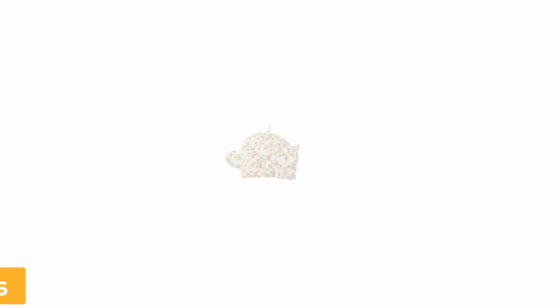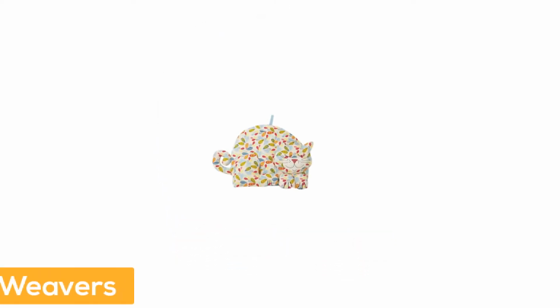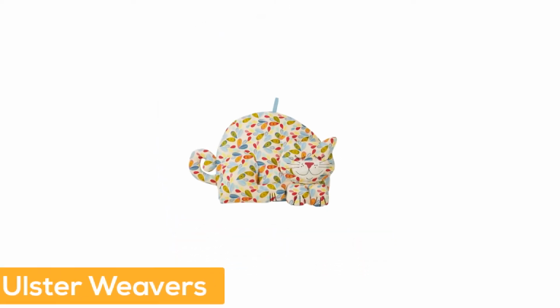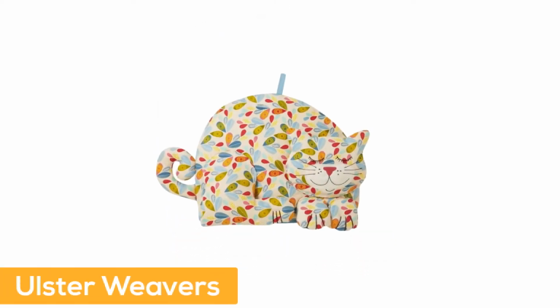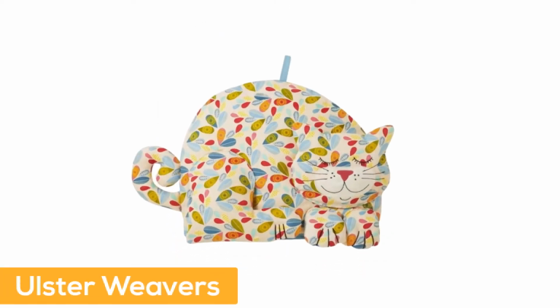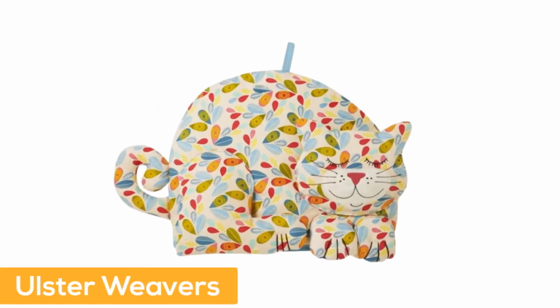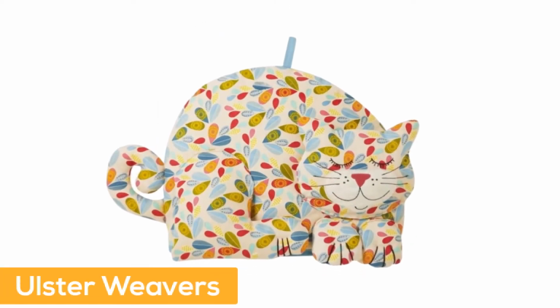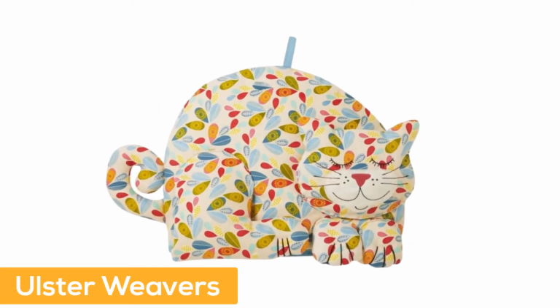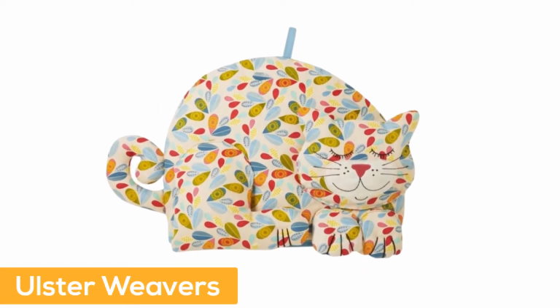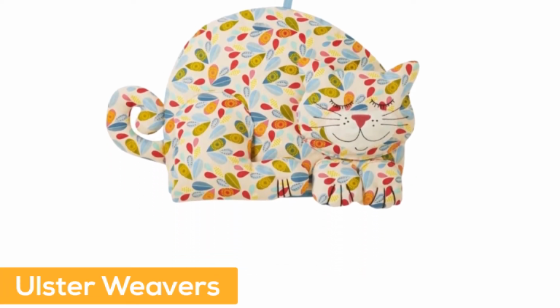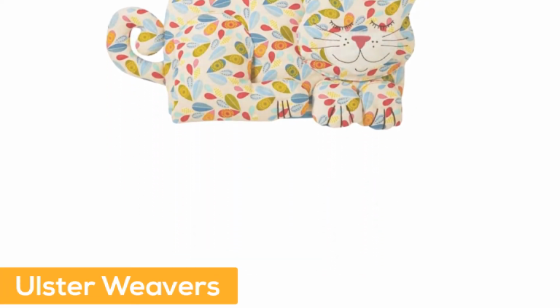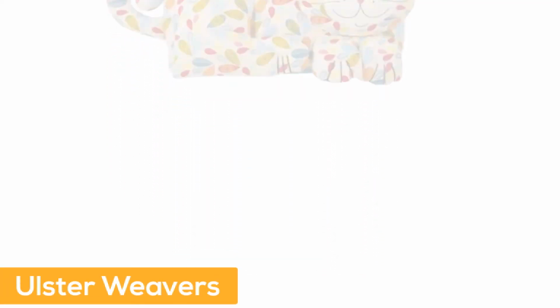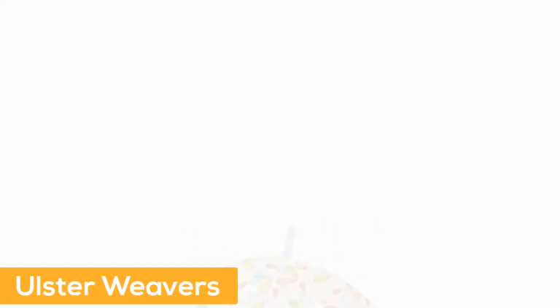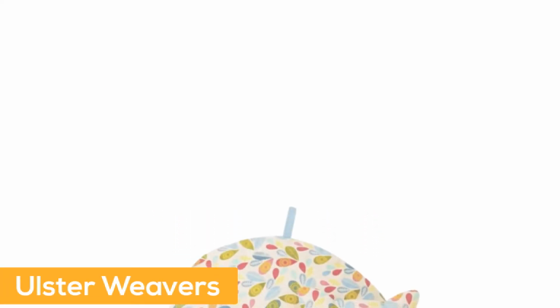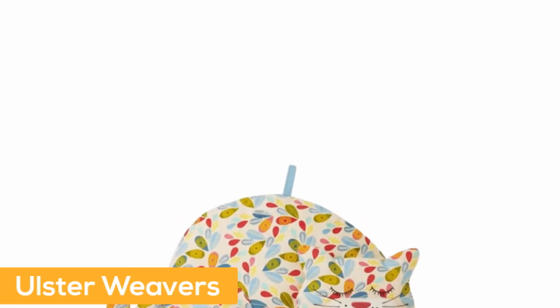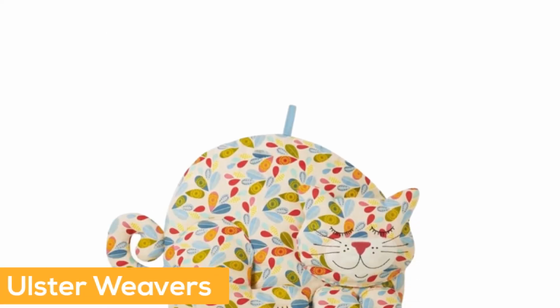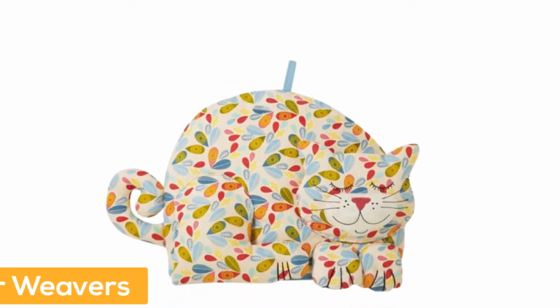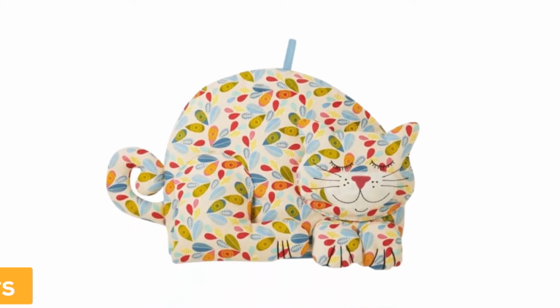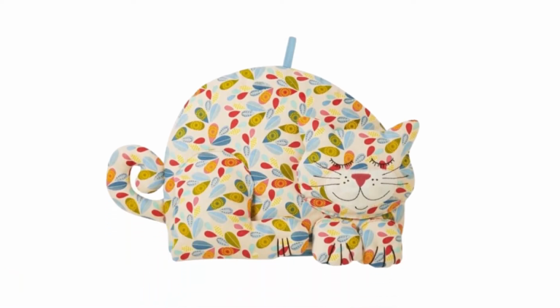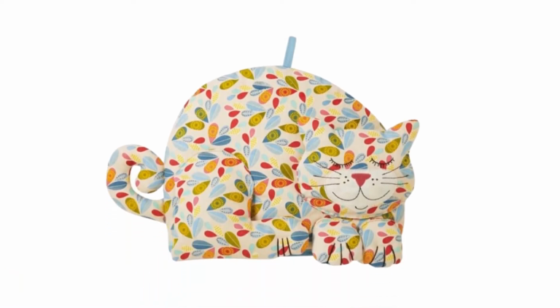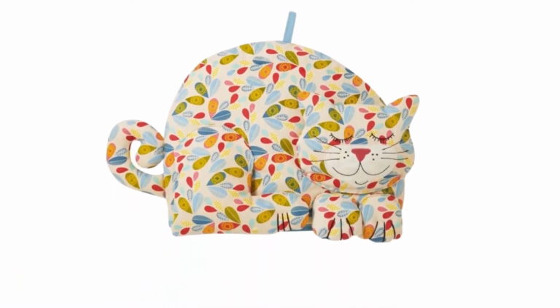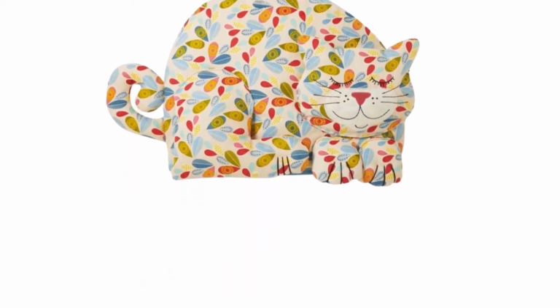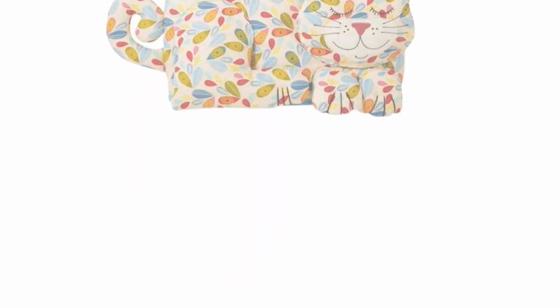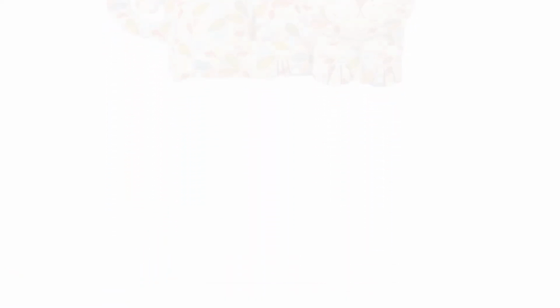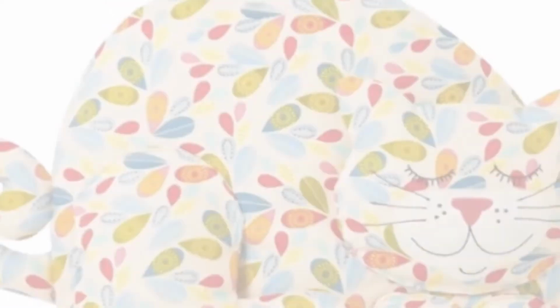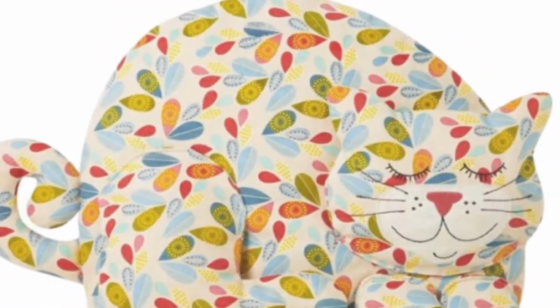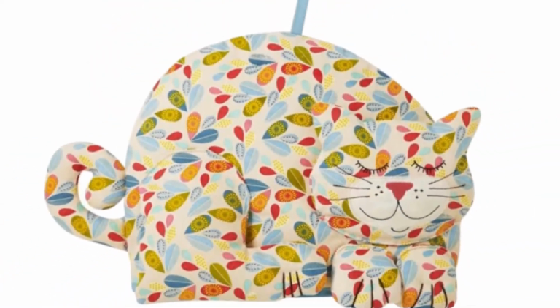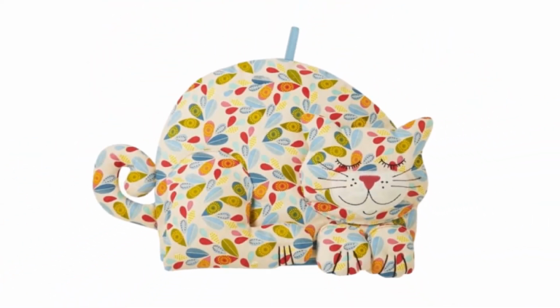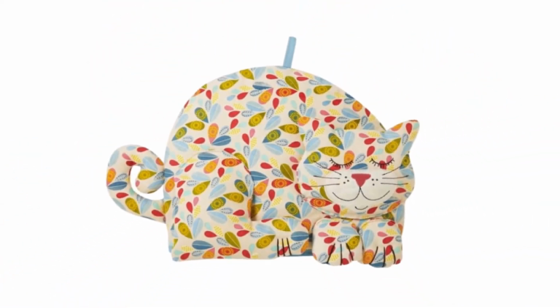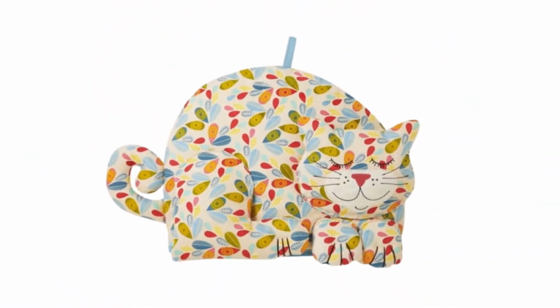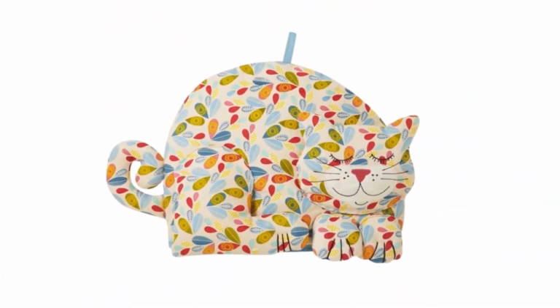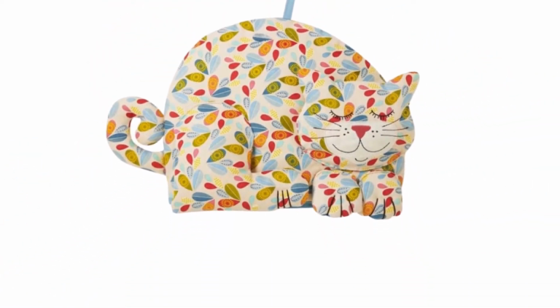Number 2: Ulster Weavers. Measures 13.8 by 10.6 inches. An Ulster Weavers design. Hand wash only.